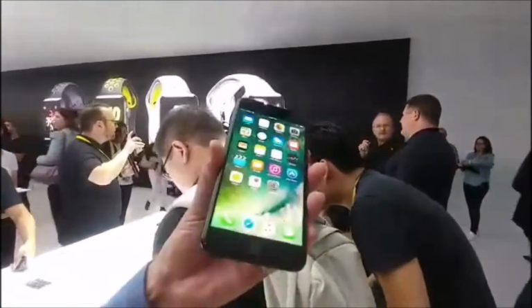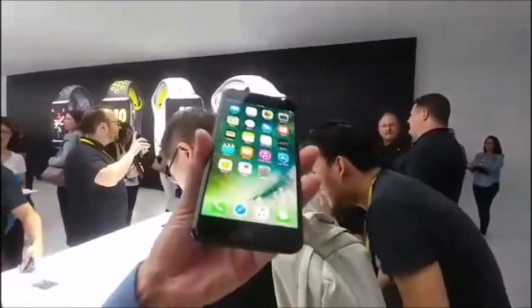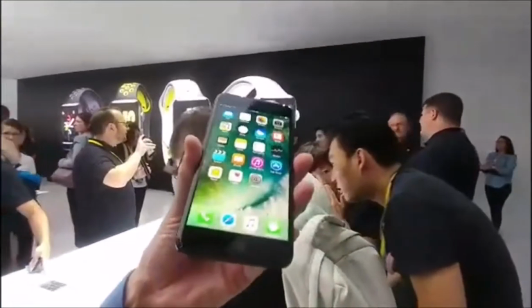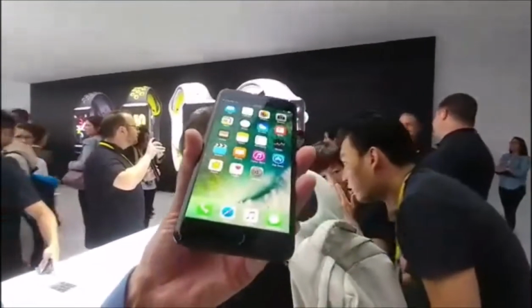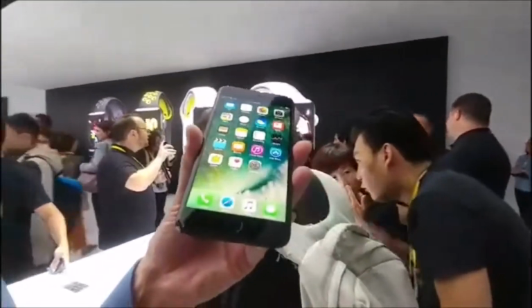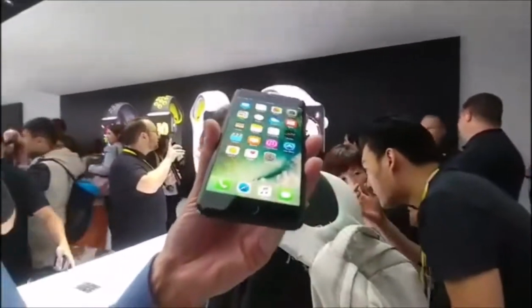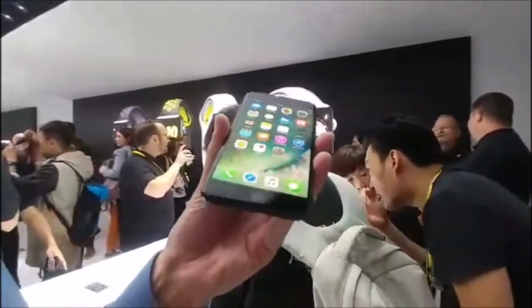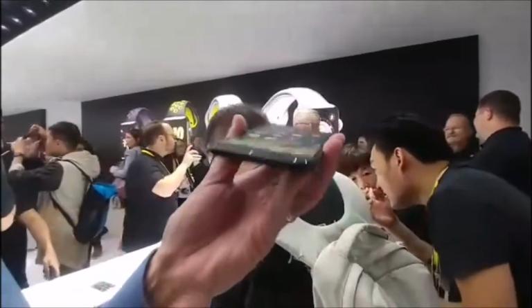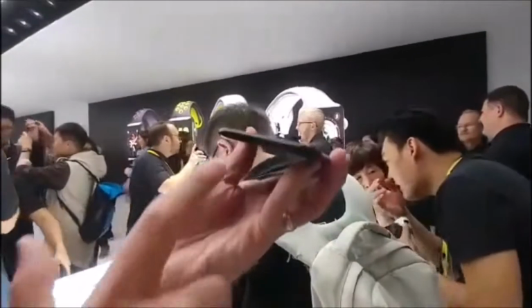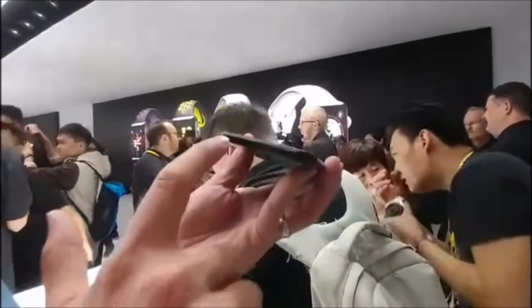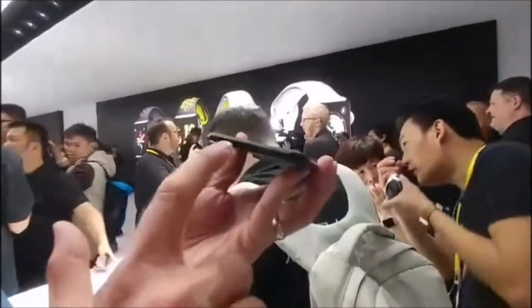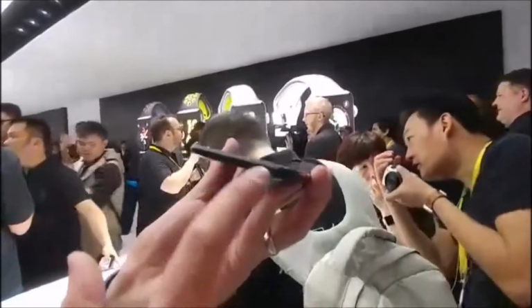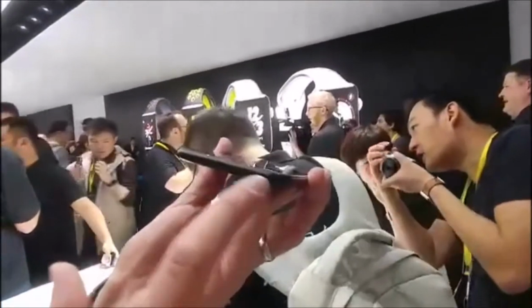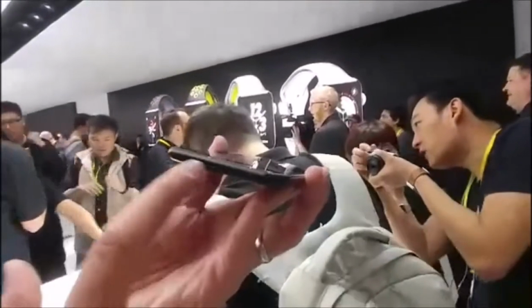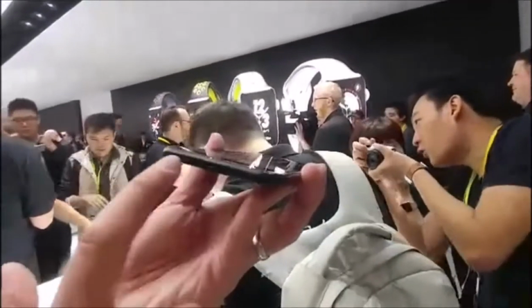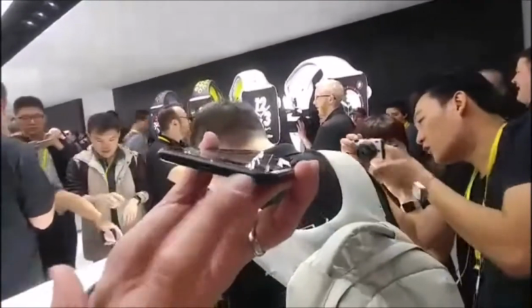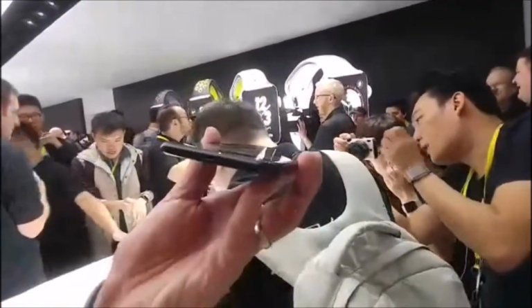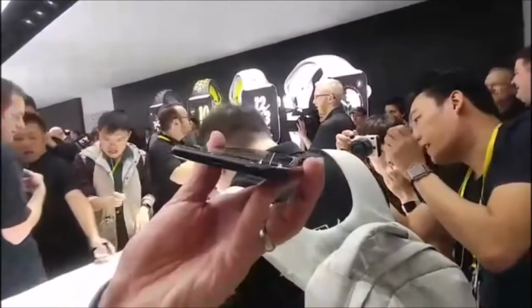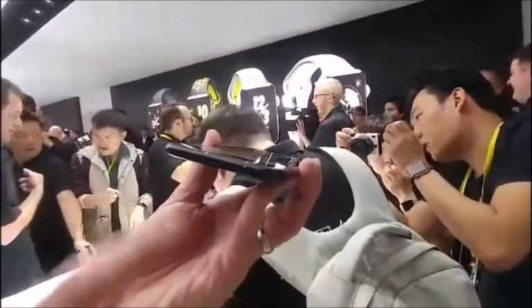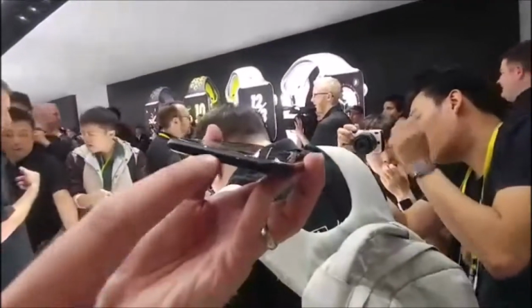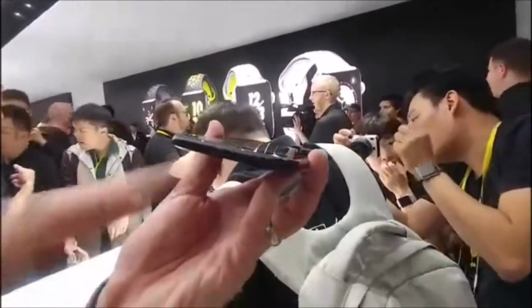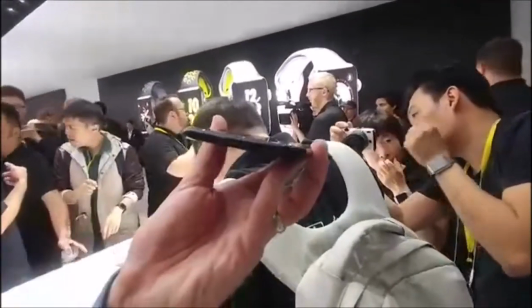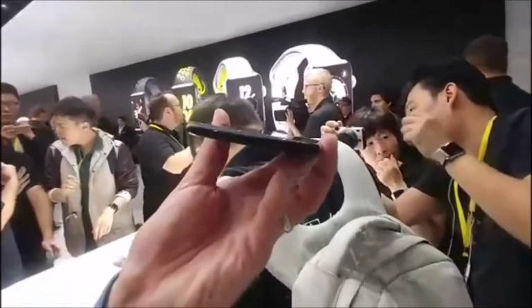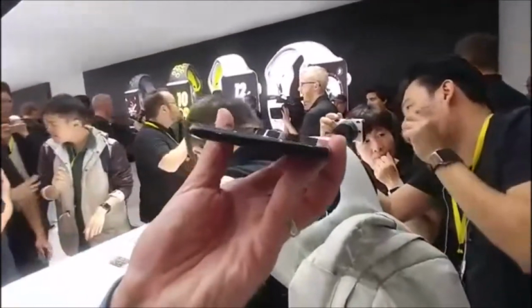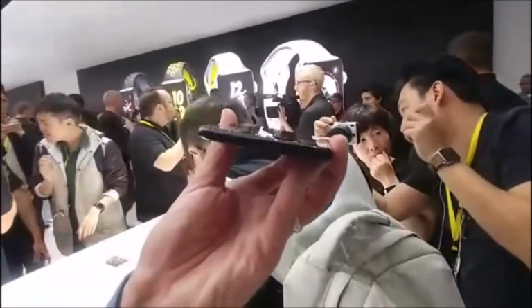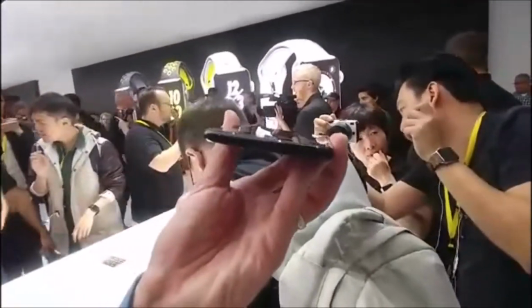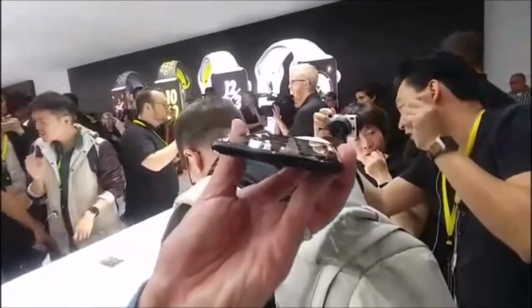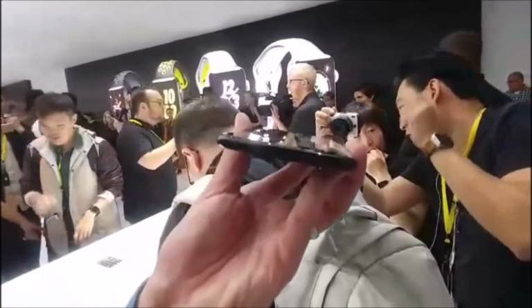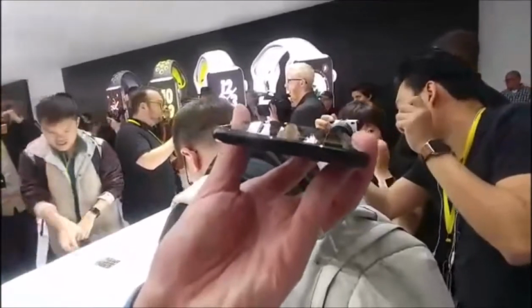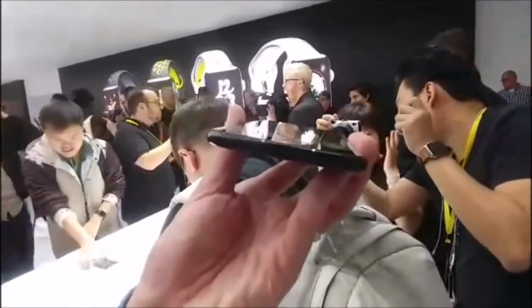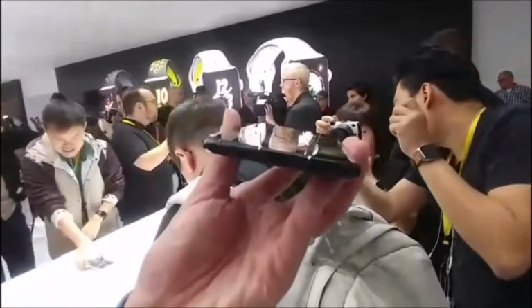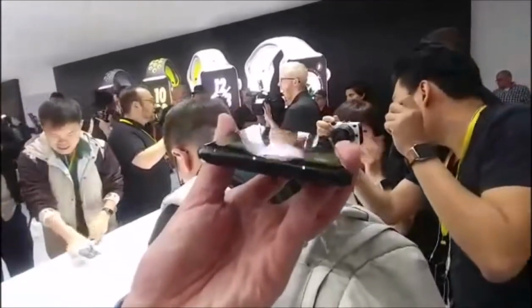Look at the bottom though. The rumors were right — no headphone jack on the bottom. You have your lightning port, and that's it. That's where you're going to plug in your stuff.